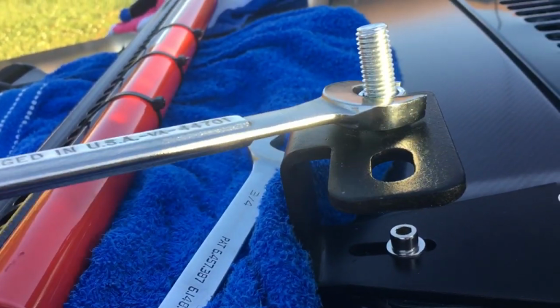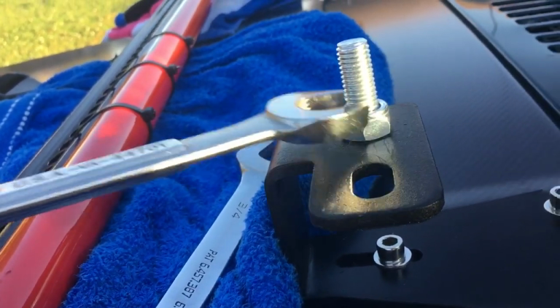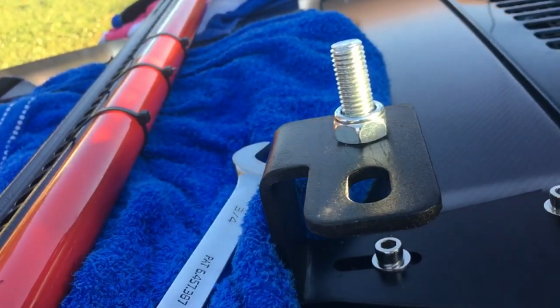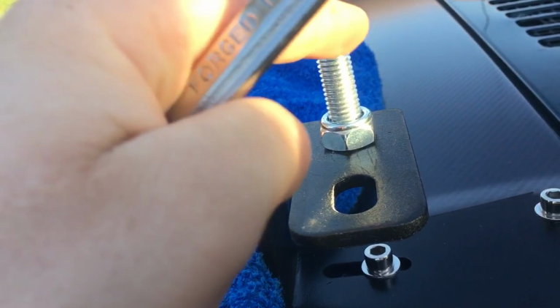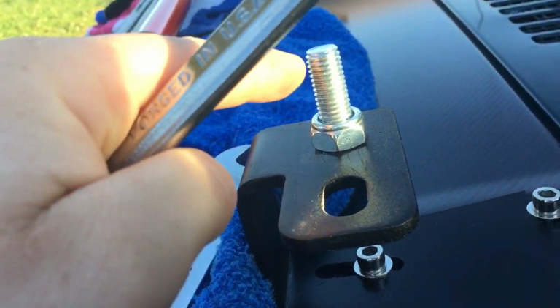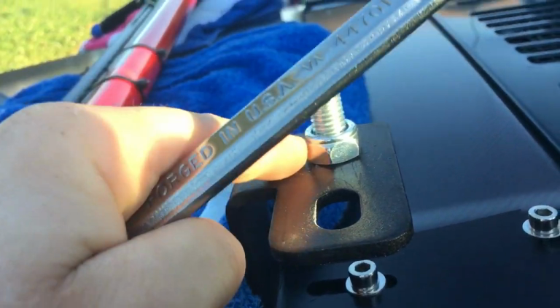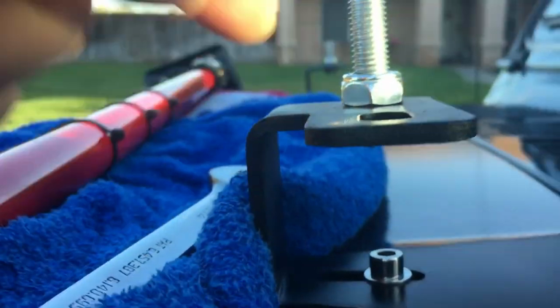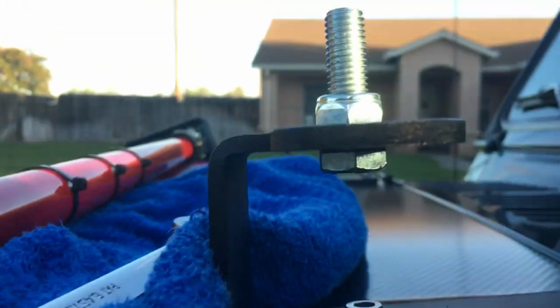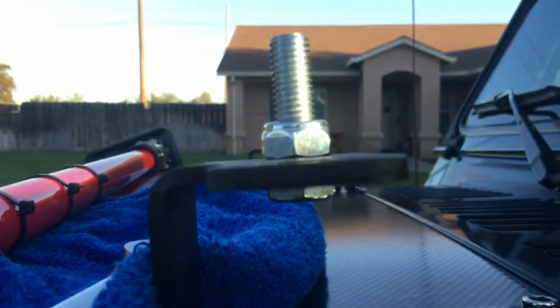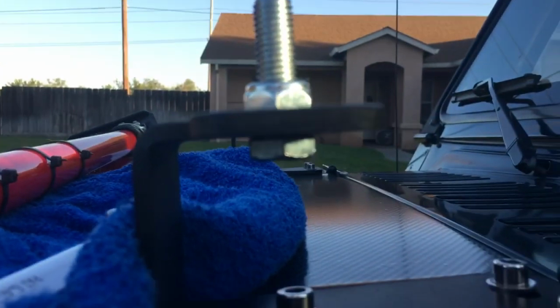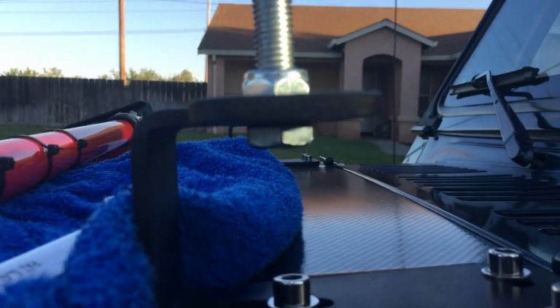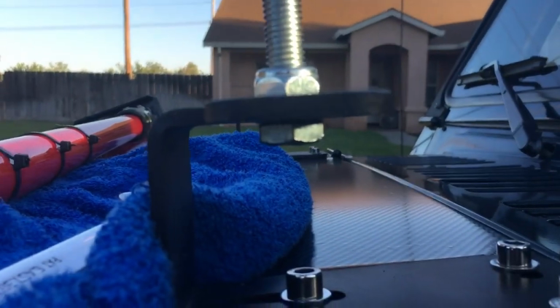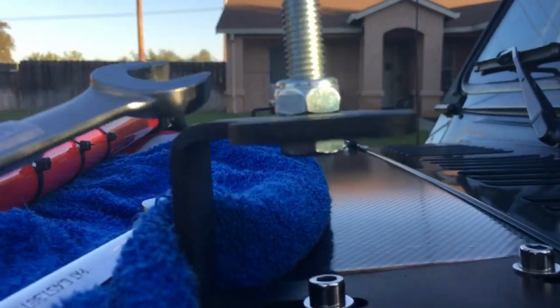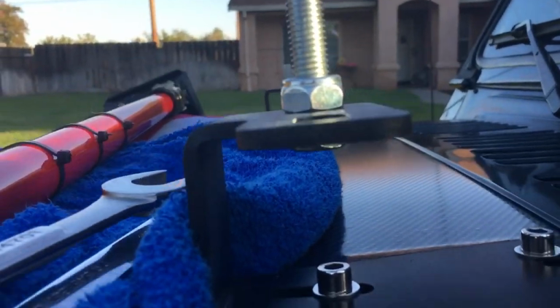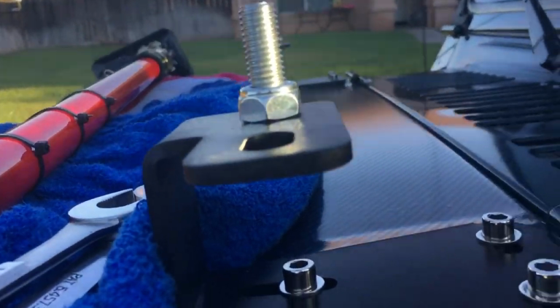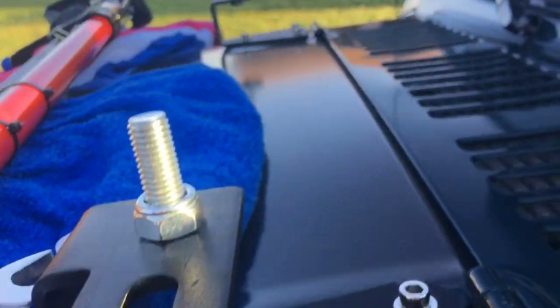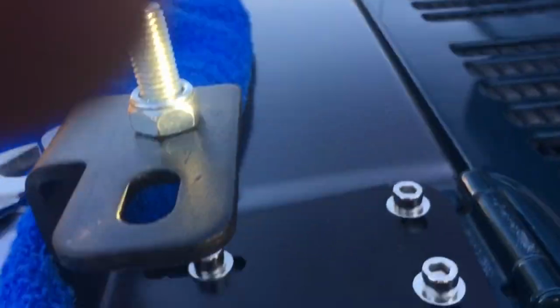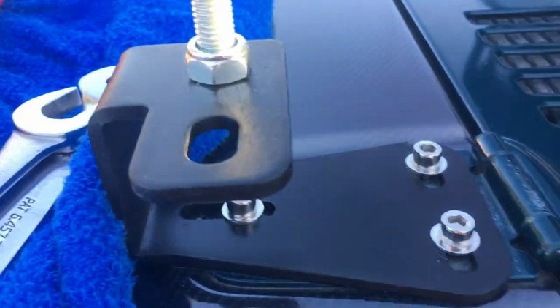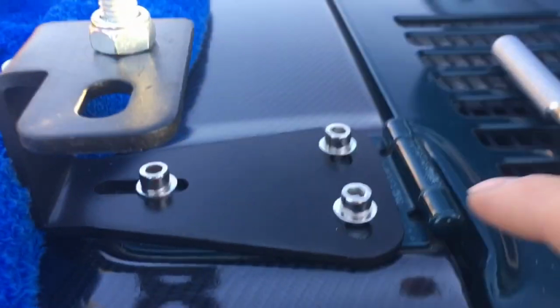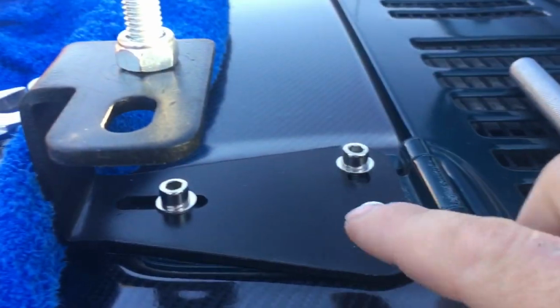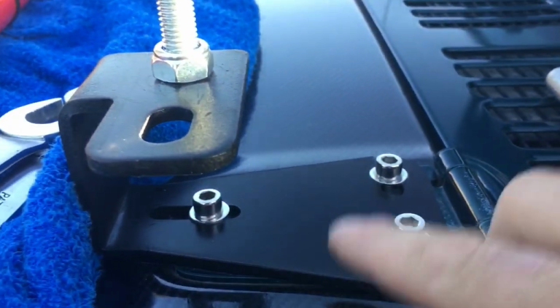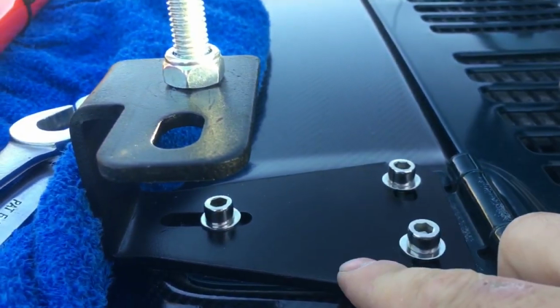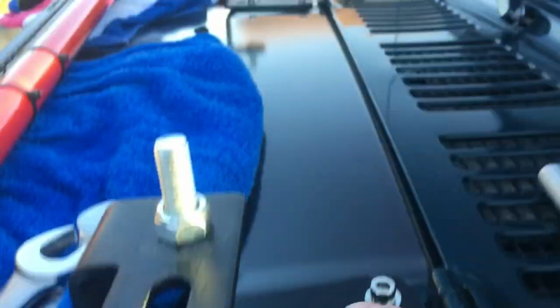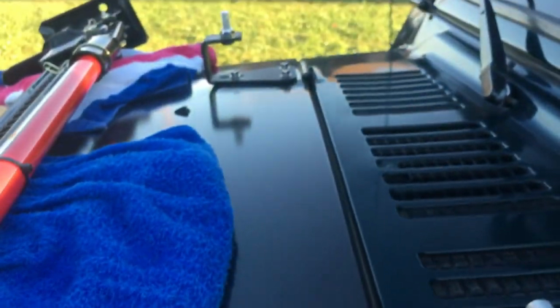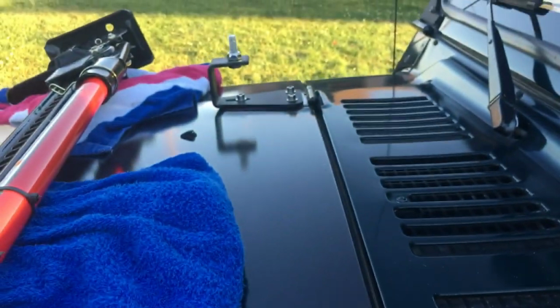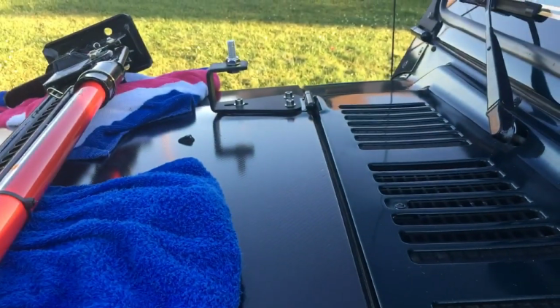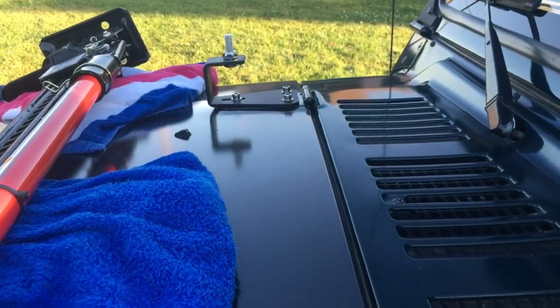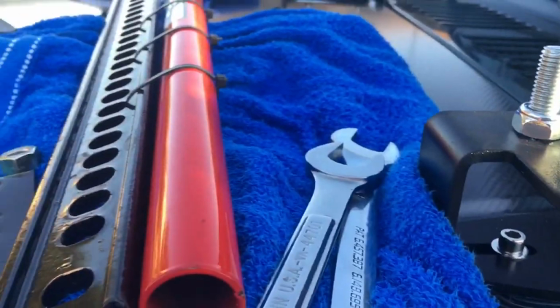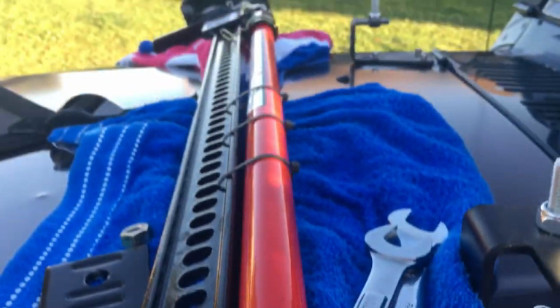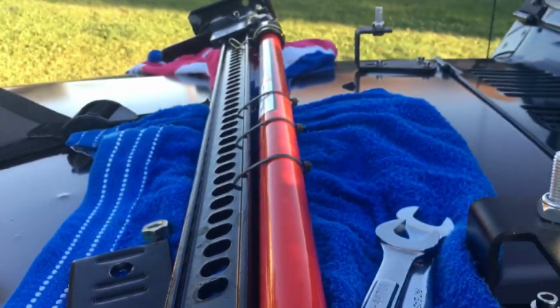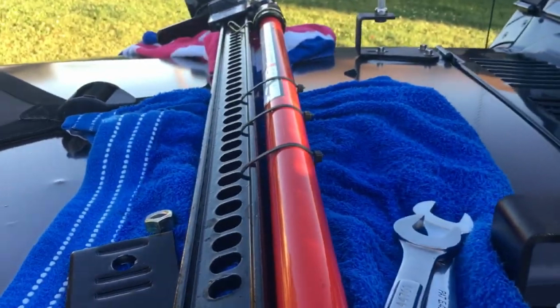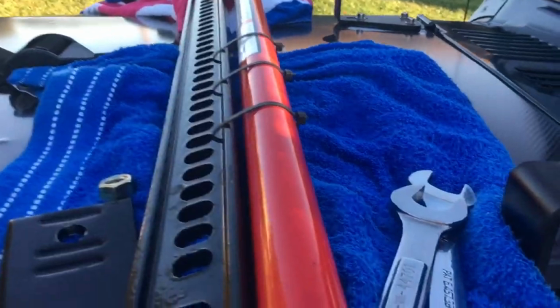You'll need two three-quarter inch wrenches. Then run the nylock all the way down on the bottom just like that, and you're going to repeat the same process for the bracket on the other side.